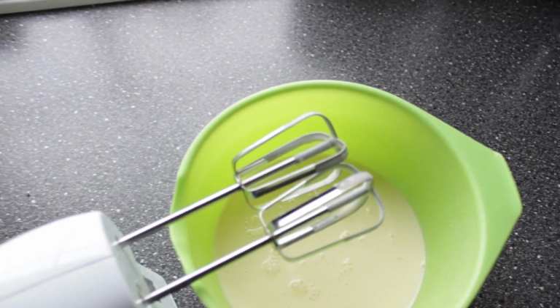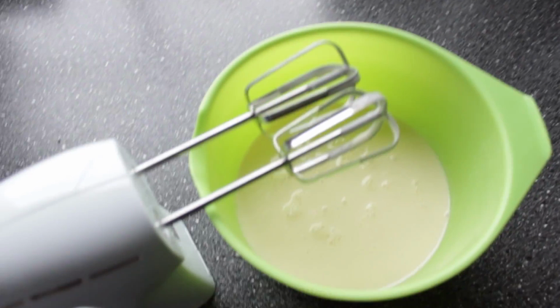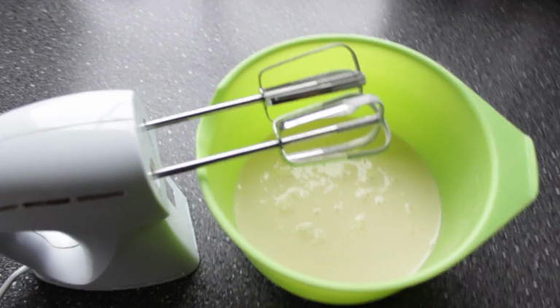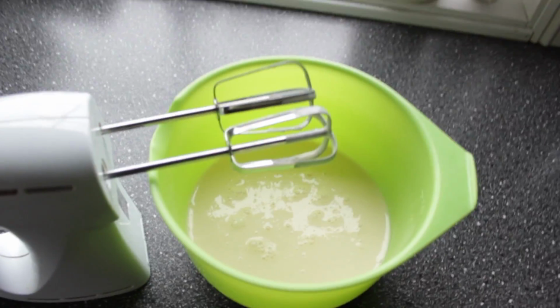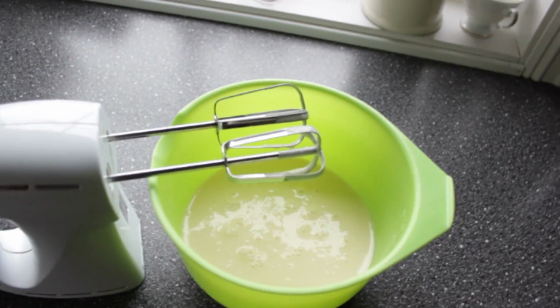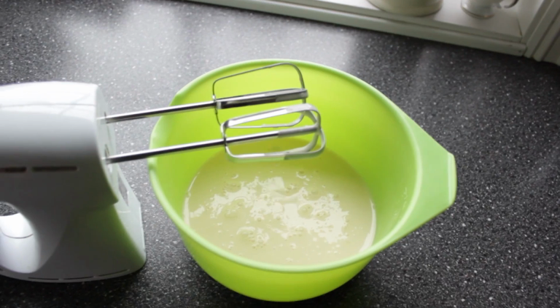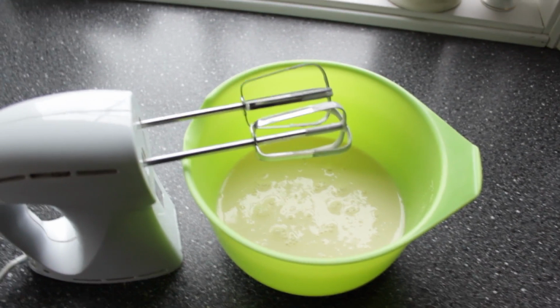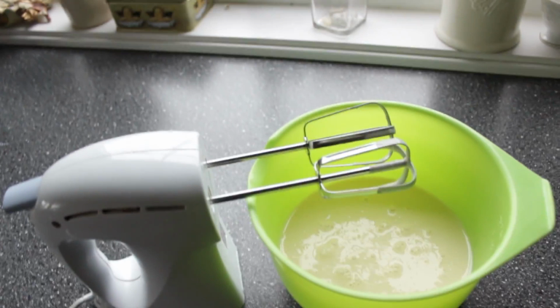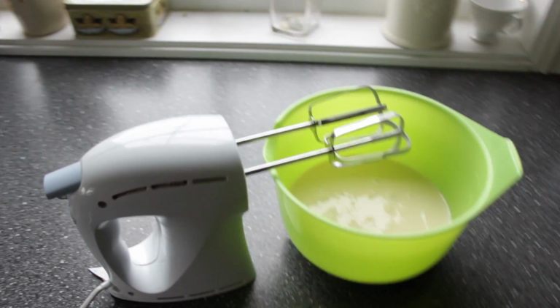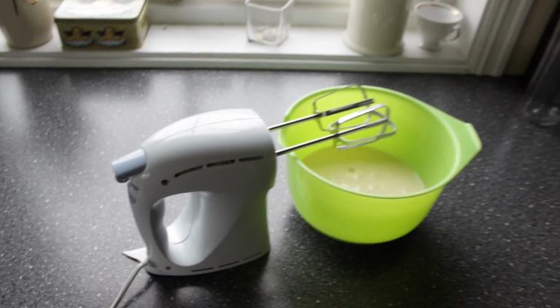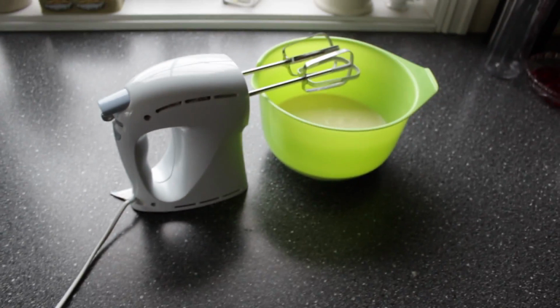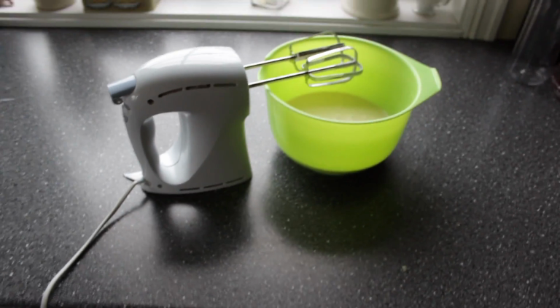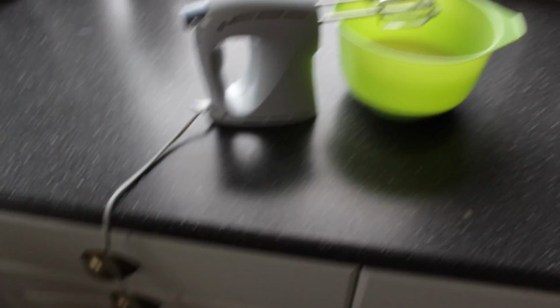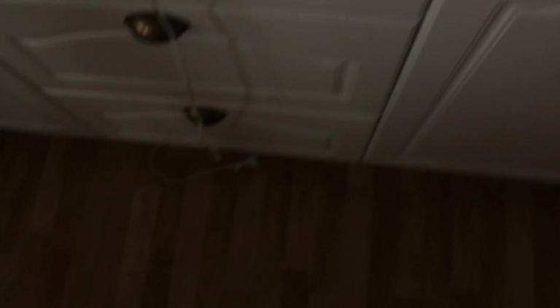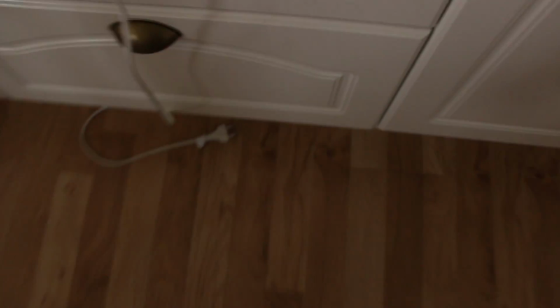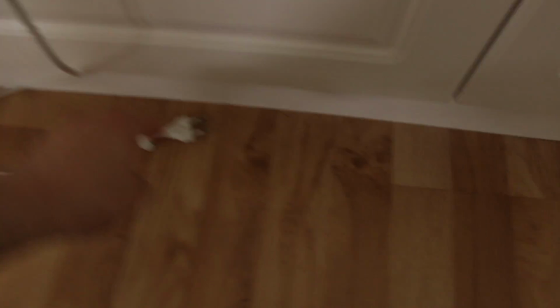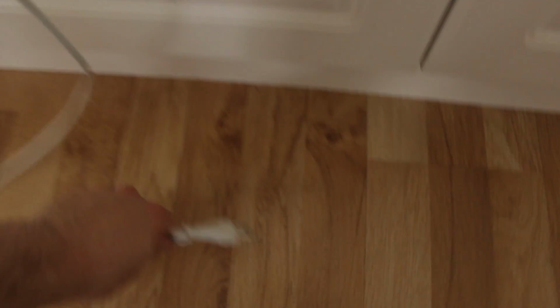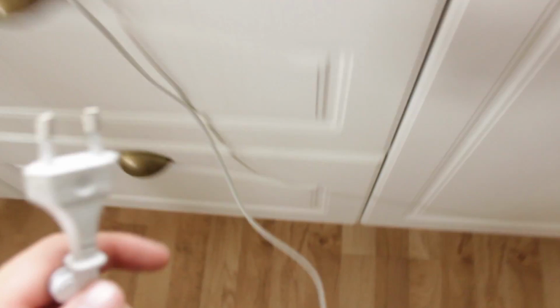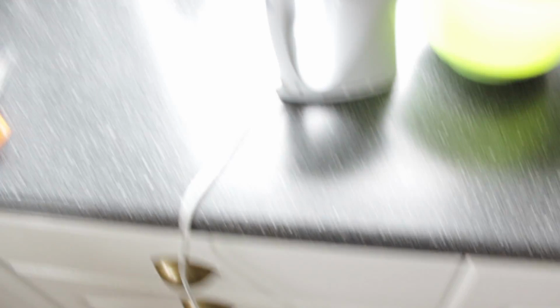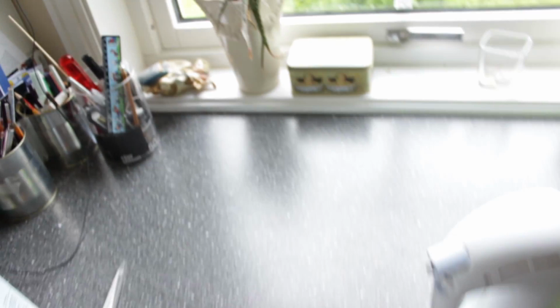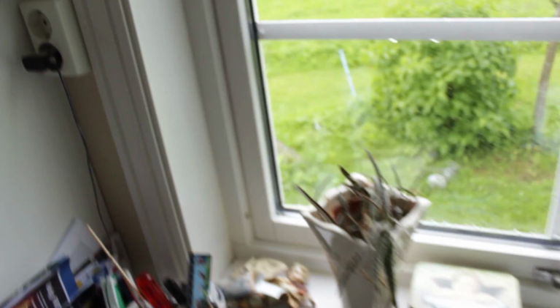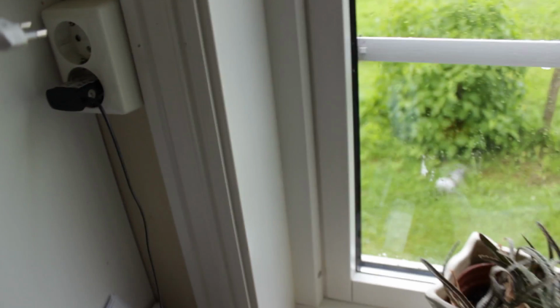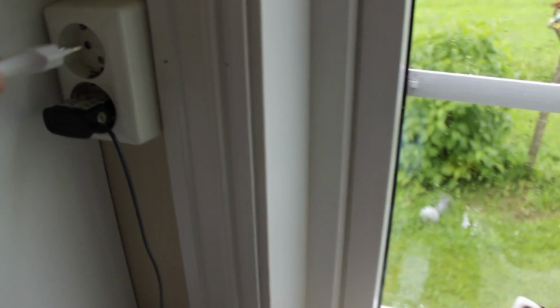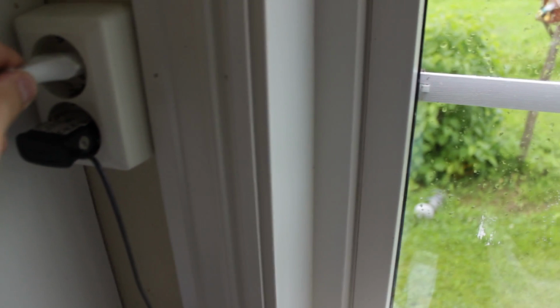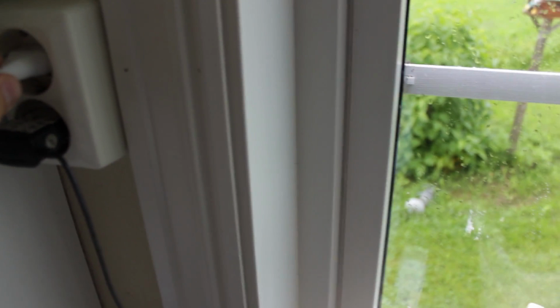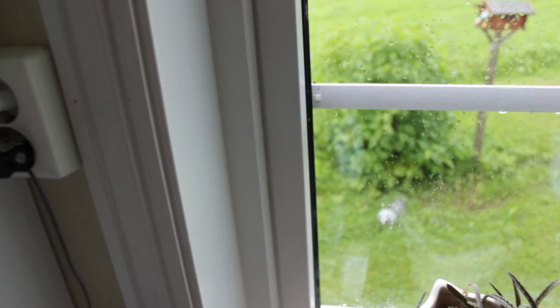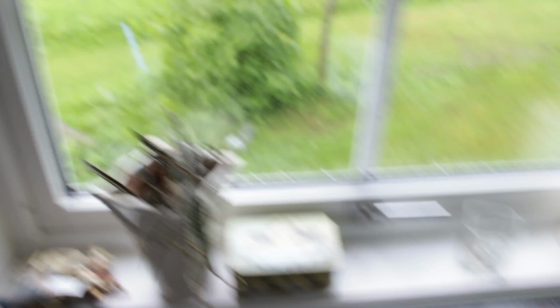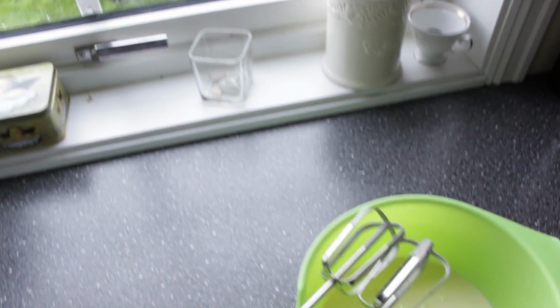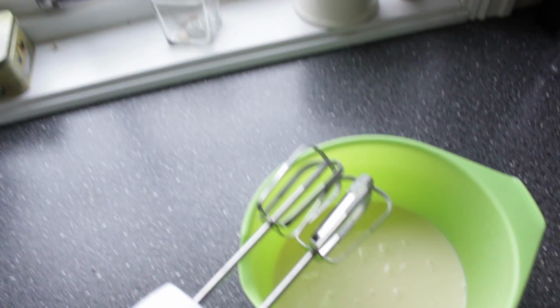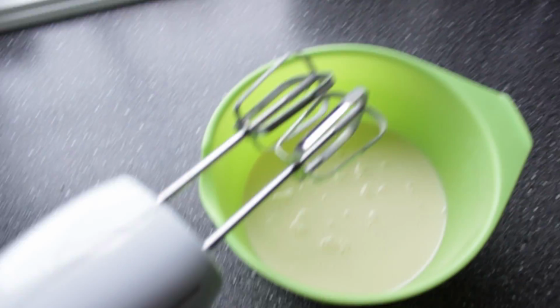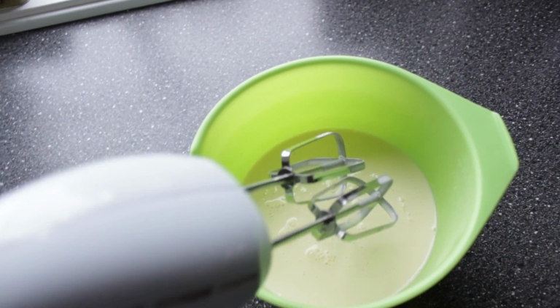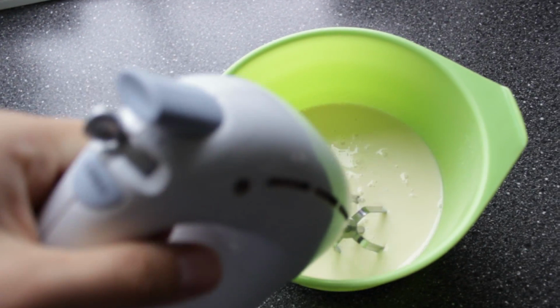So there's a step you need to remember when you're going to use an electrical mixer, and that's providing the mixer with power — with electricity. Now we are ready.